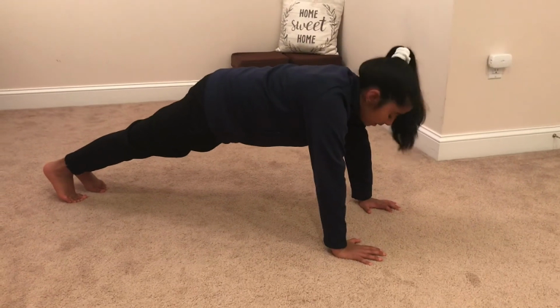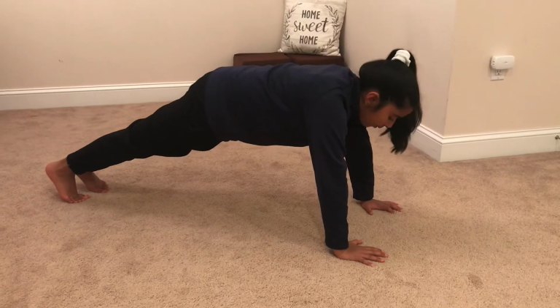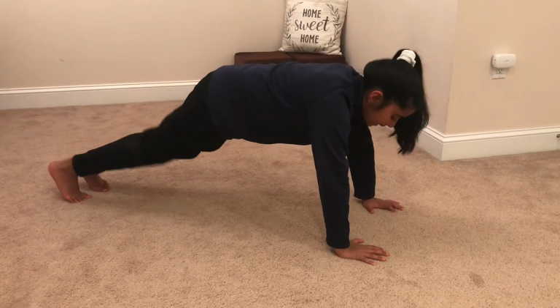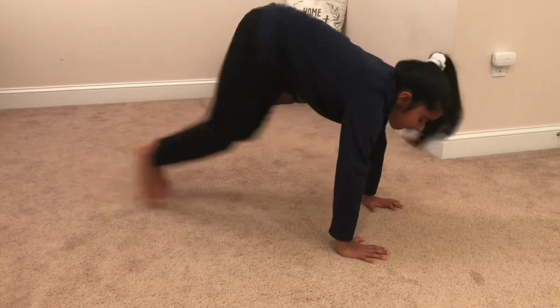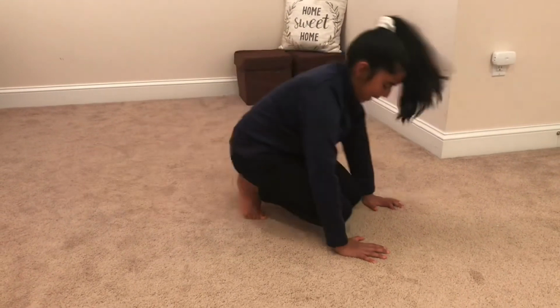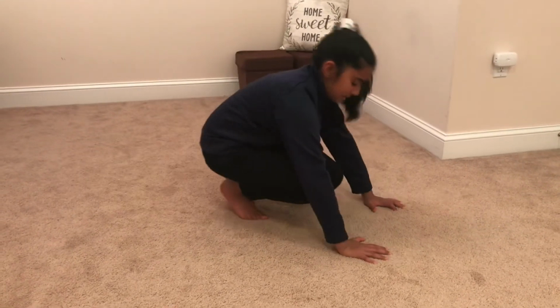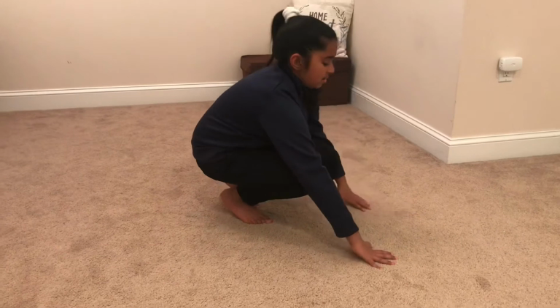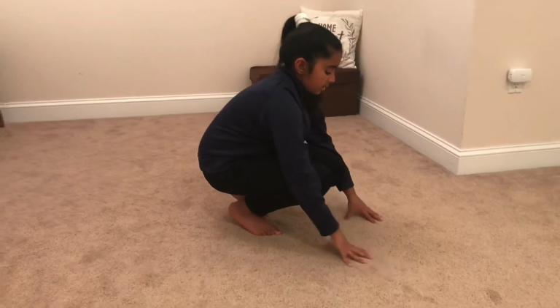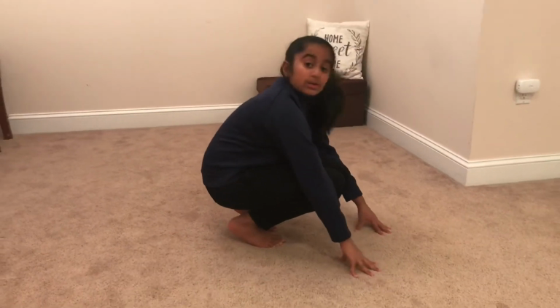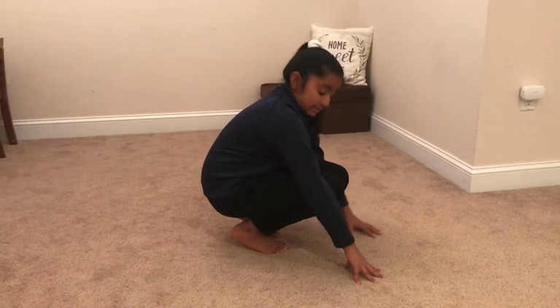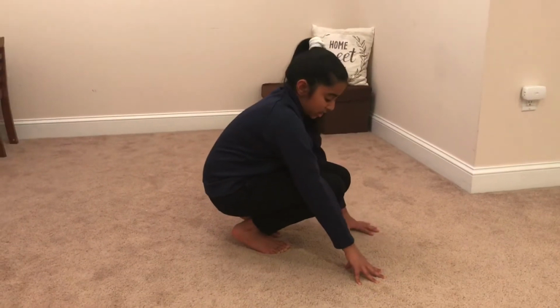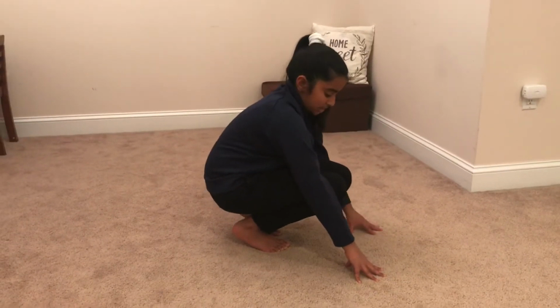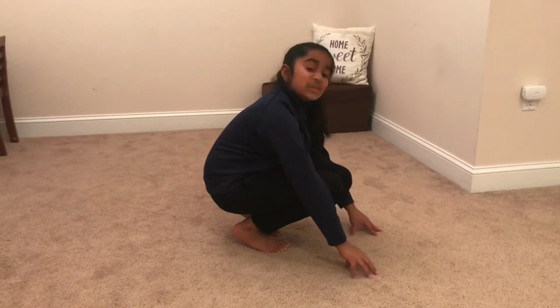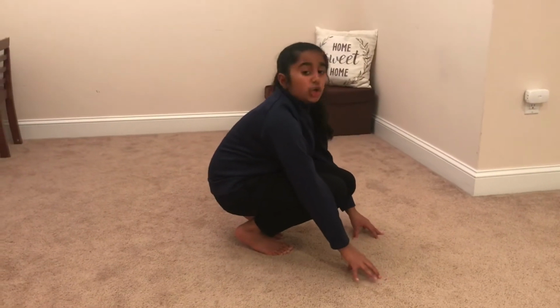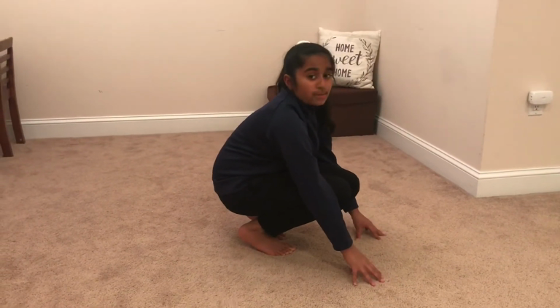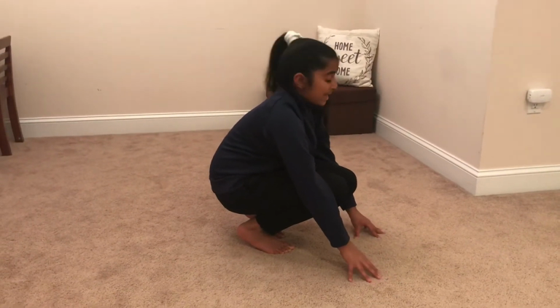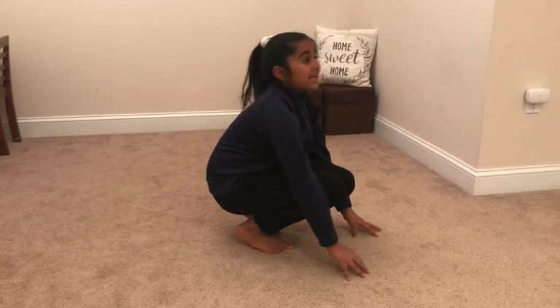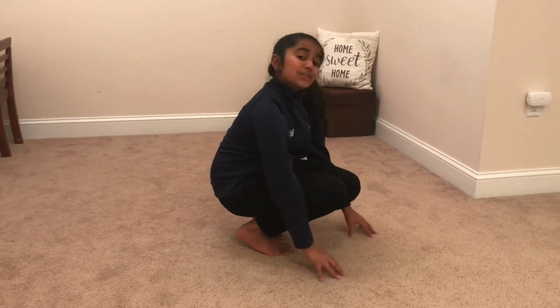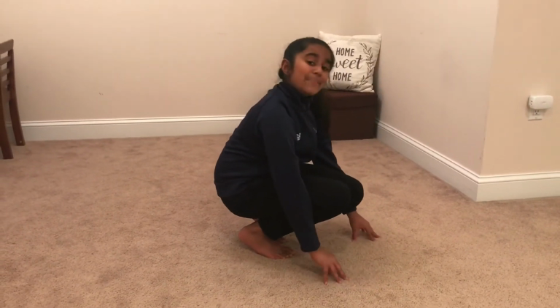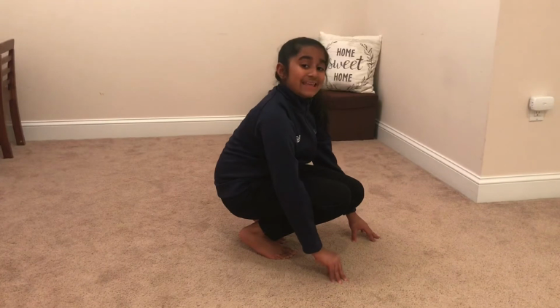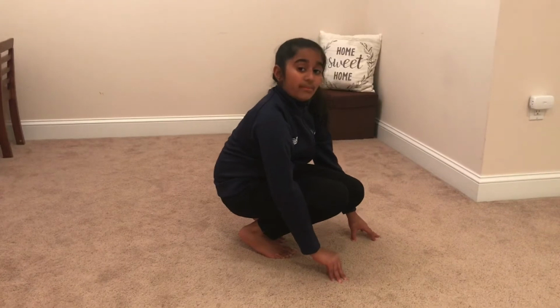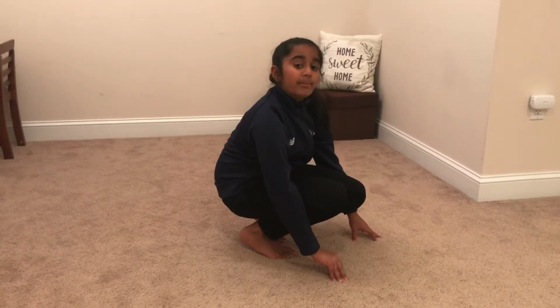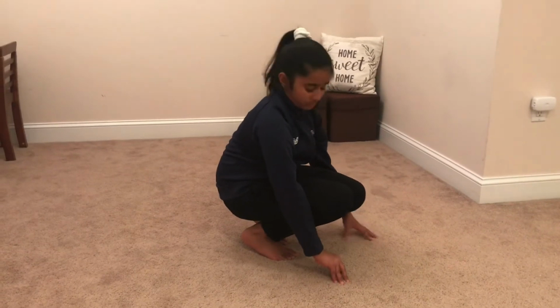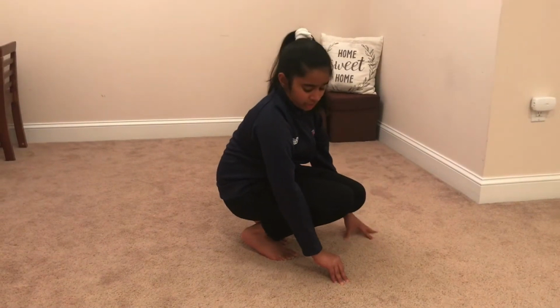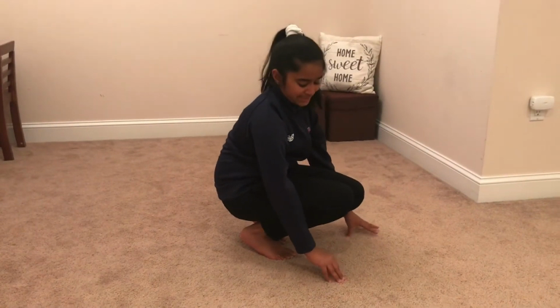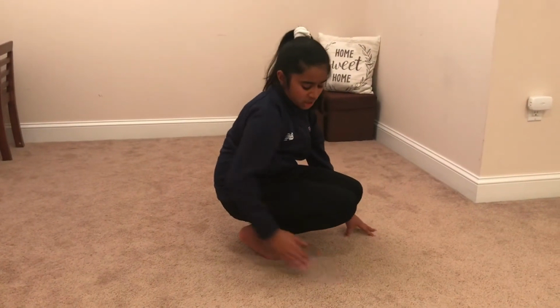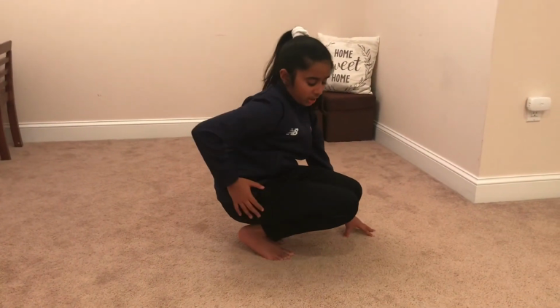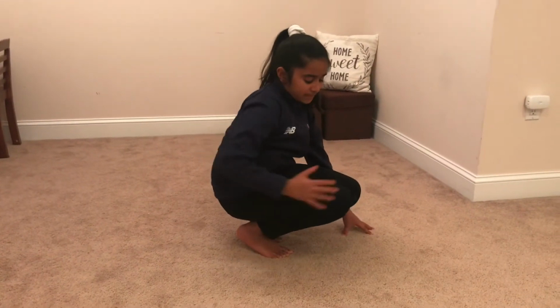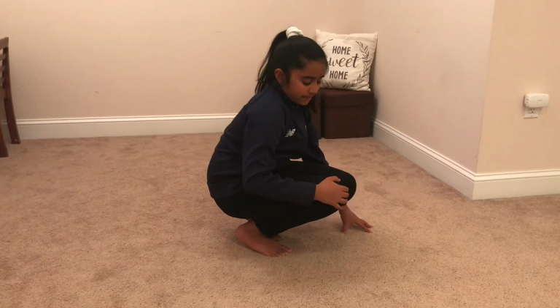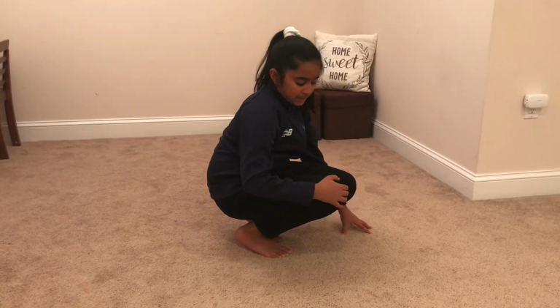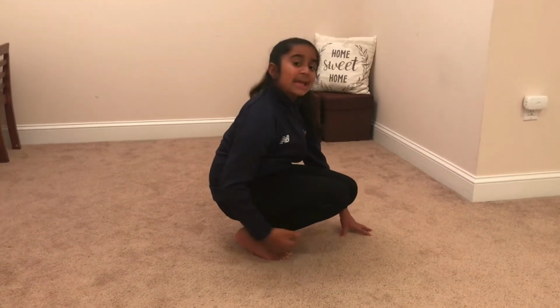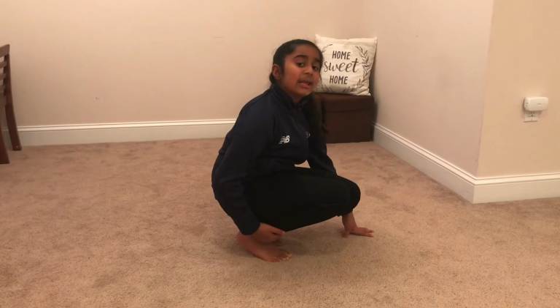Now we're going to kick back in with that tuck position that we did earlier. Next we're going to jump into the air and we're going to extend our hips, knees, and ankles.